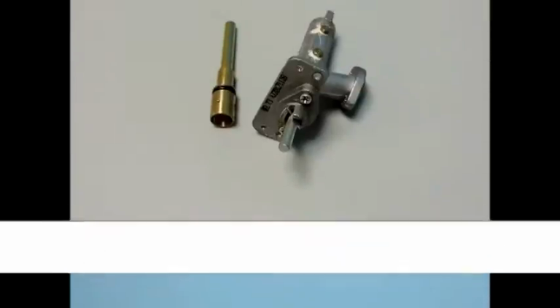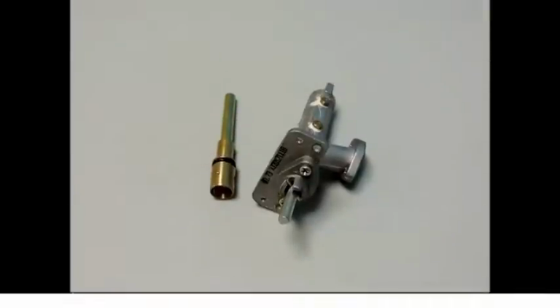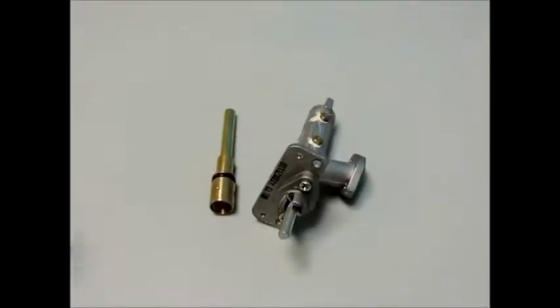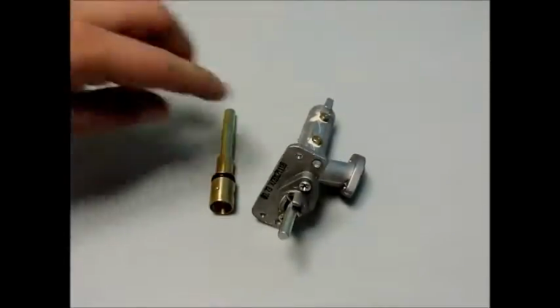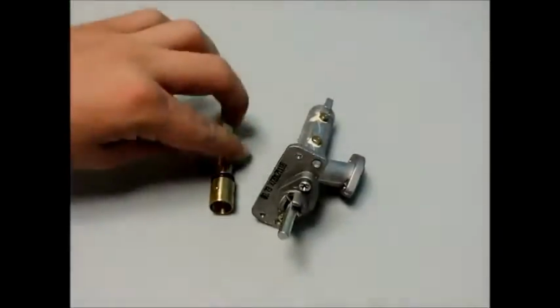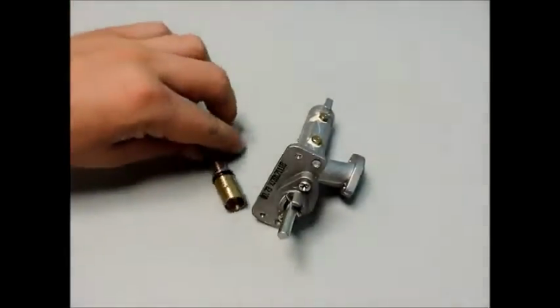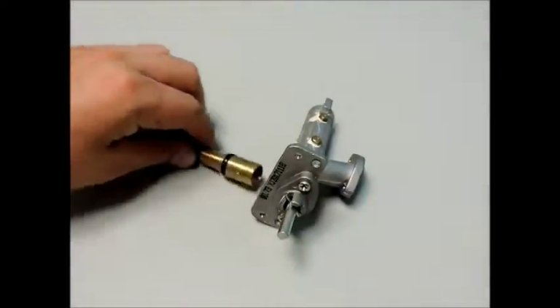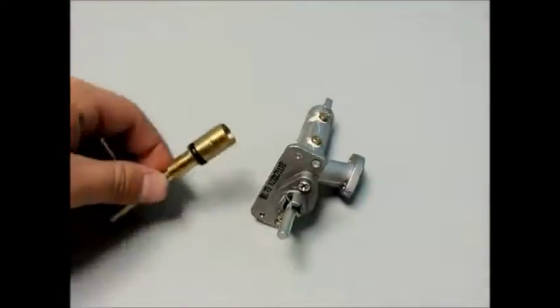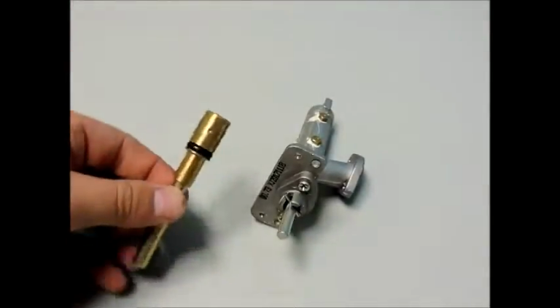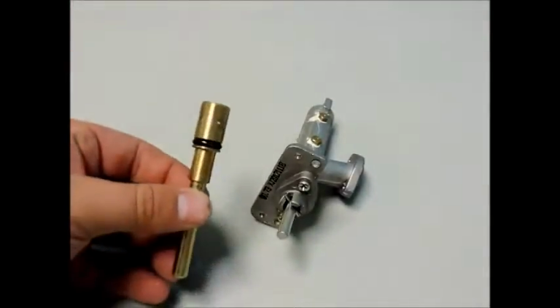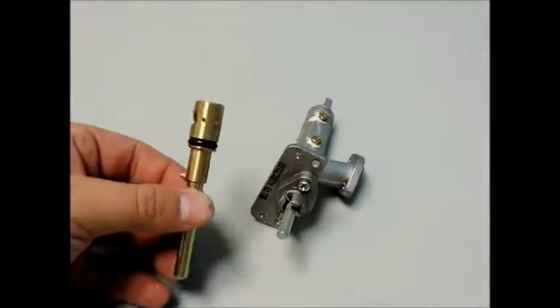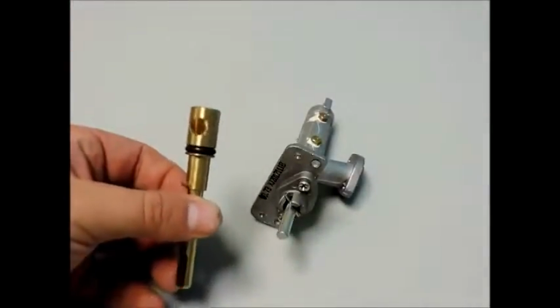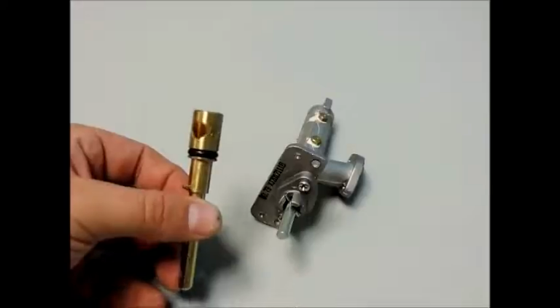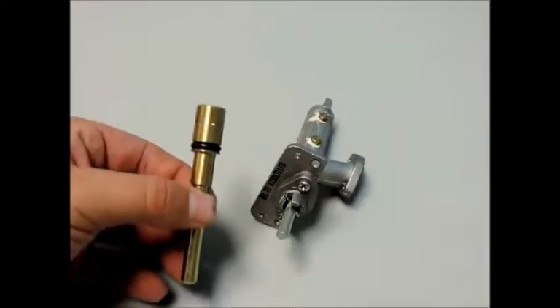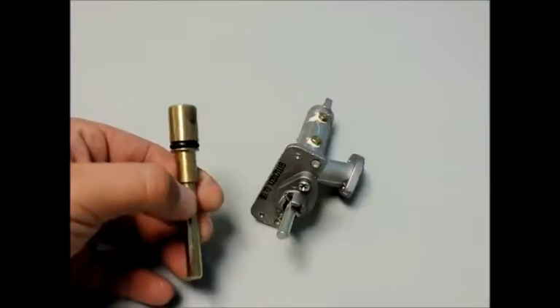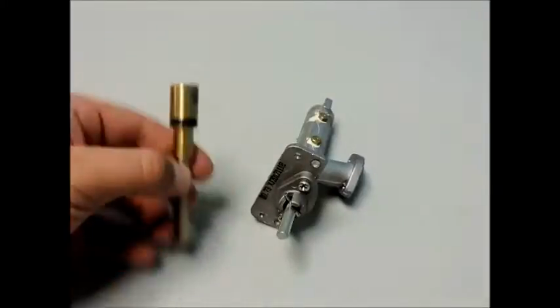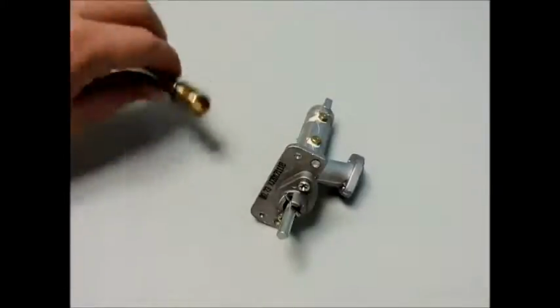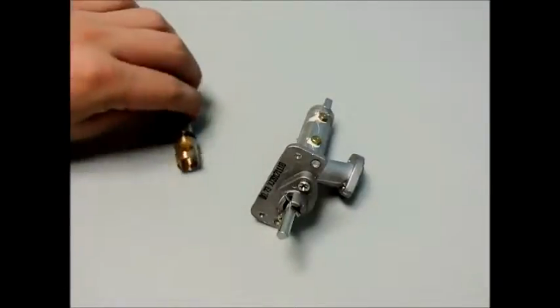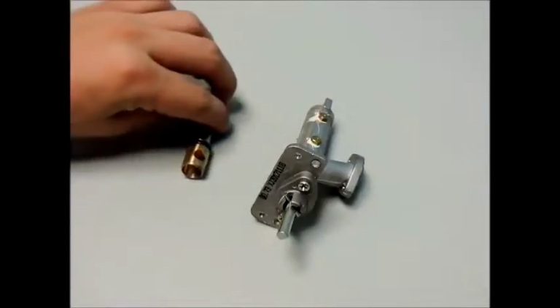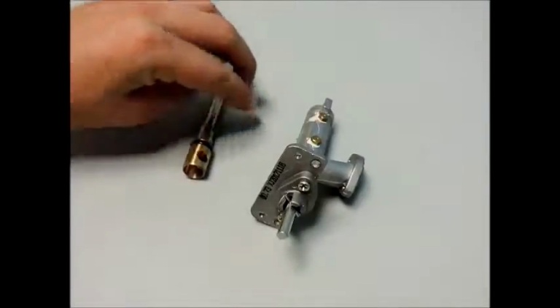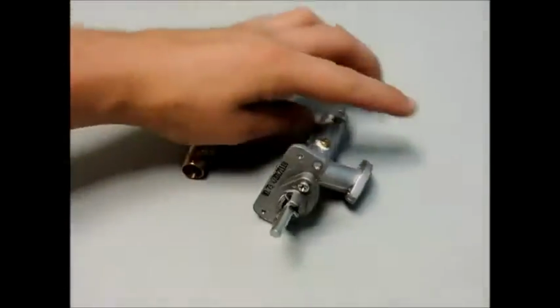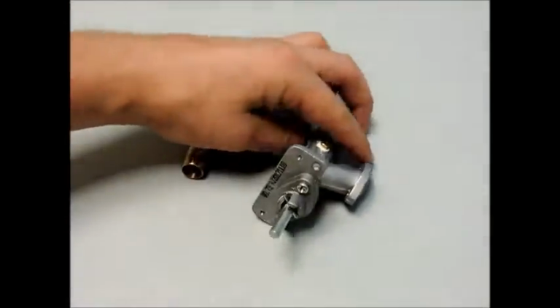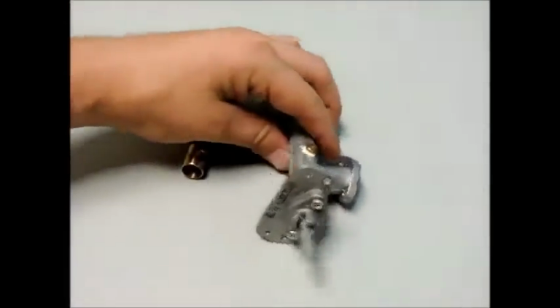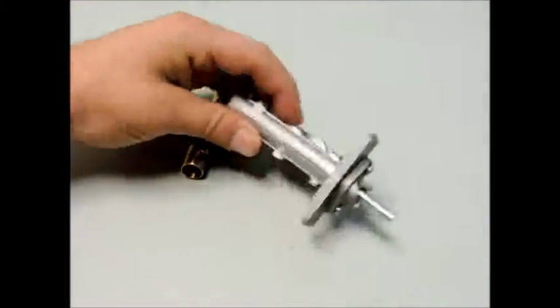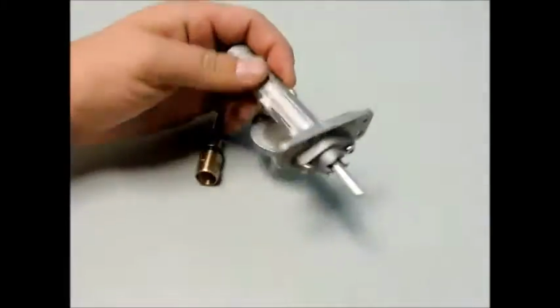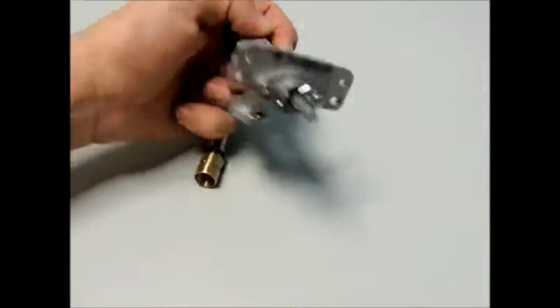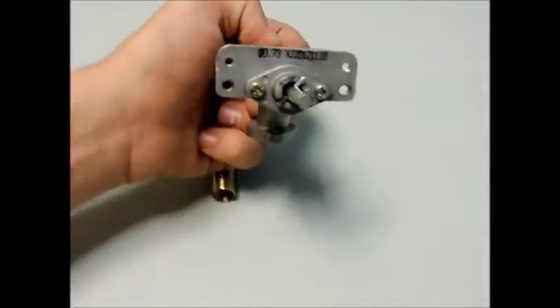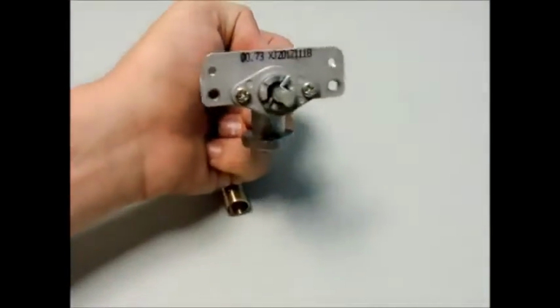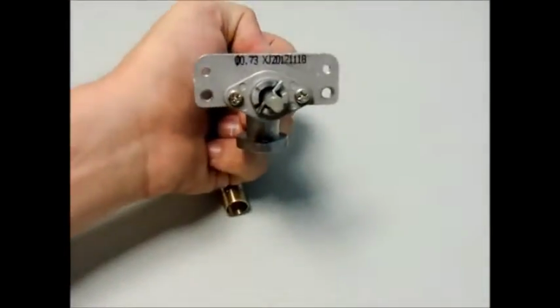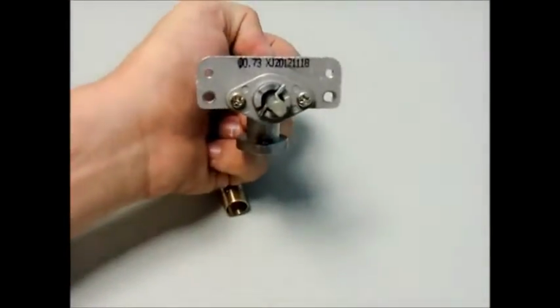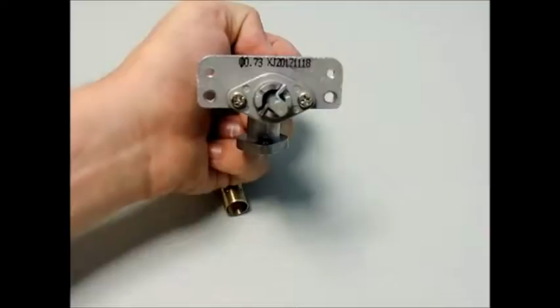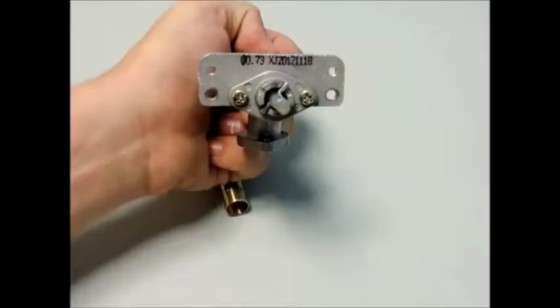This shot shows the two parts you should have received to perform your conversion. One part is your gas valve stem and the second piece is your new burner rail.